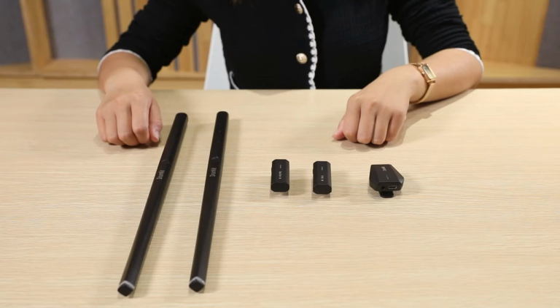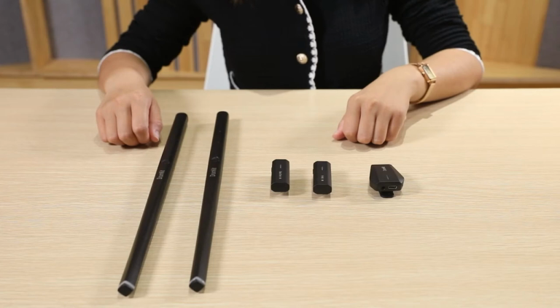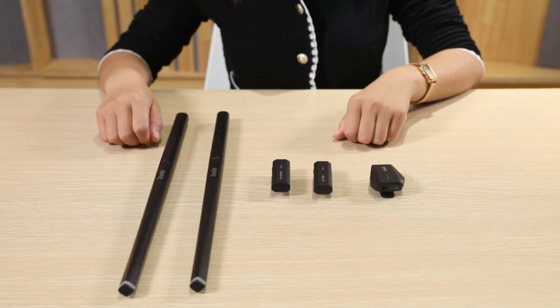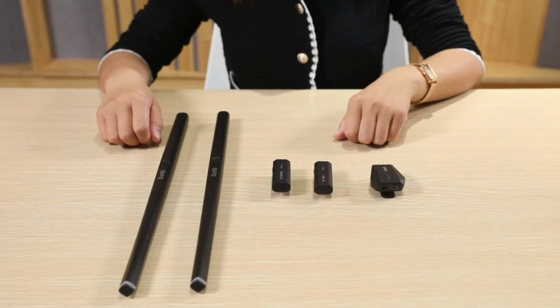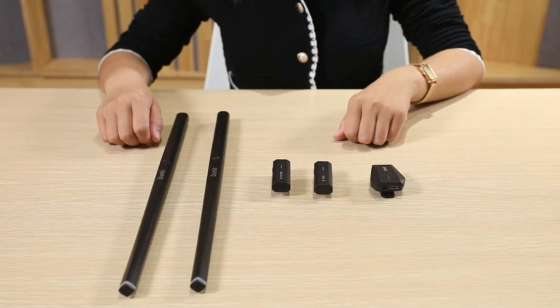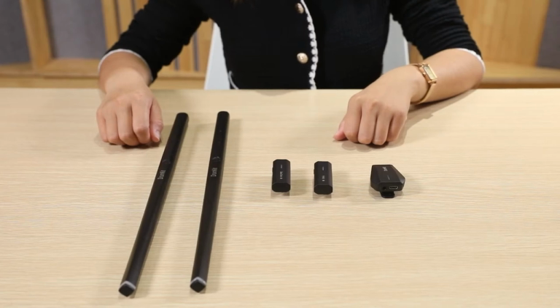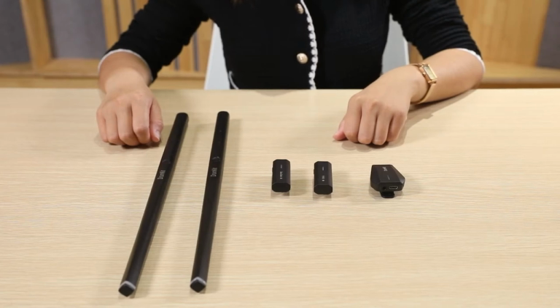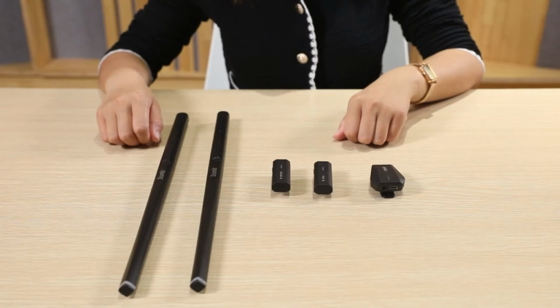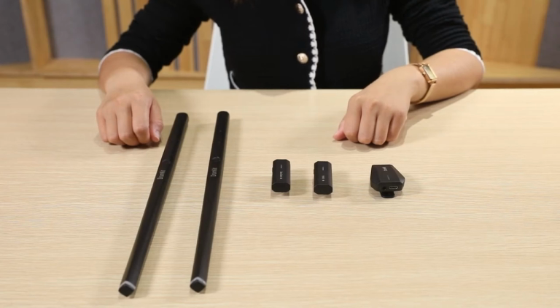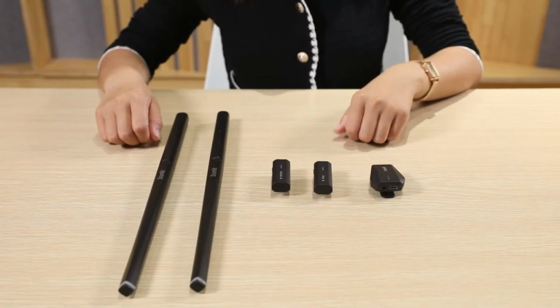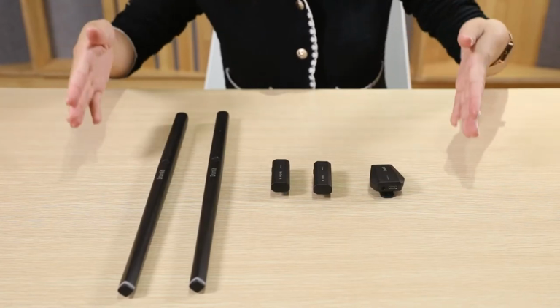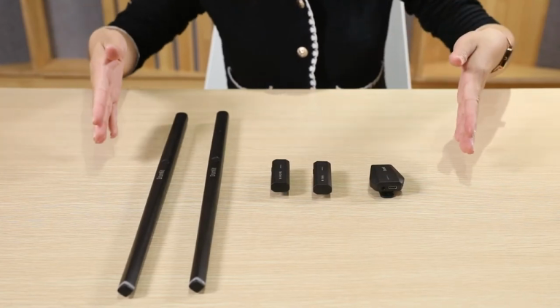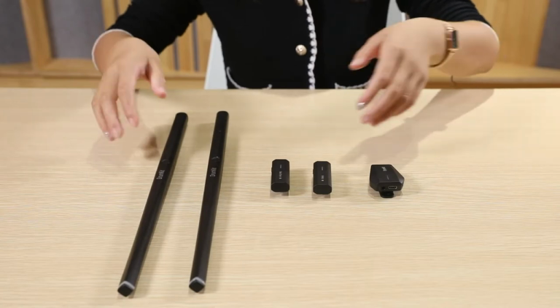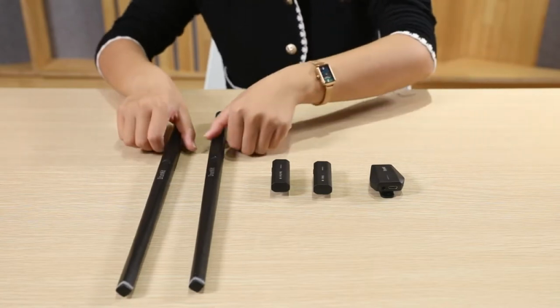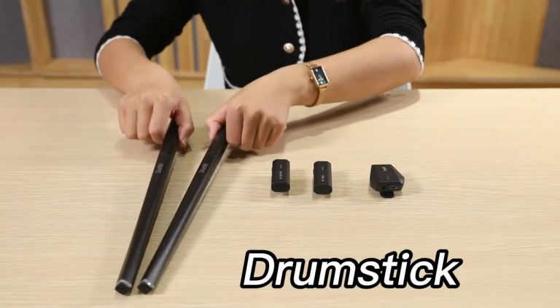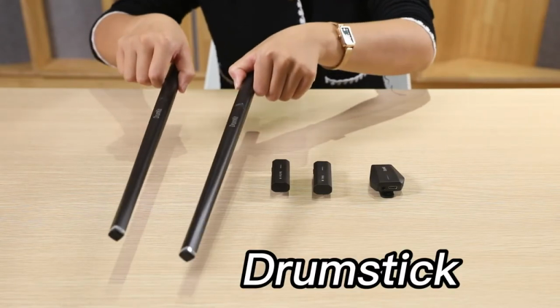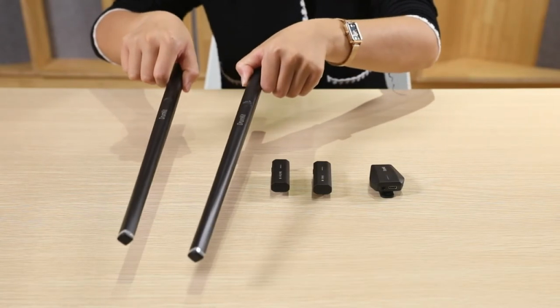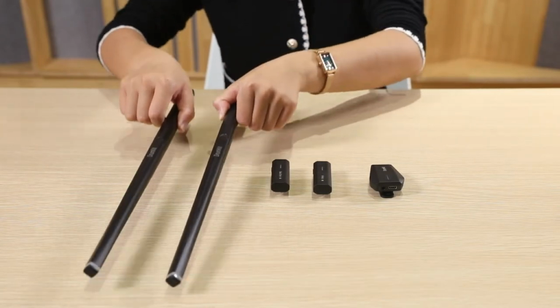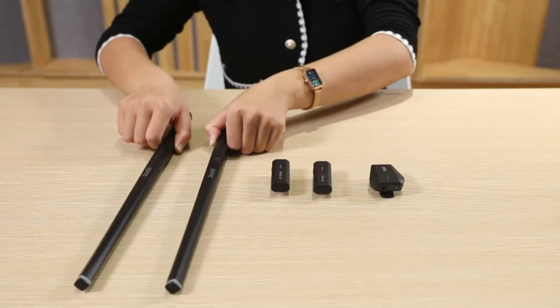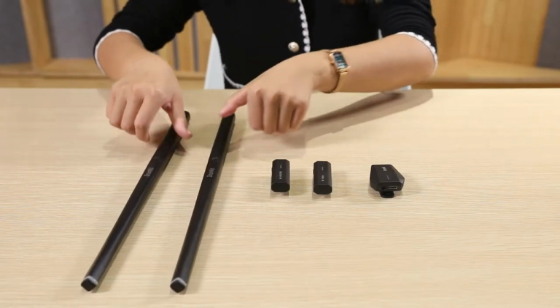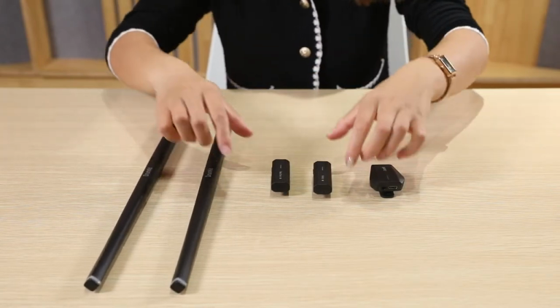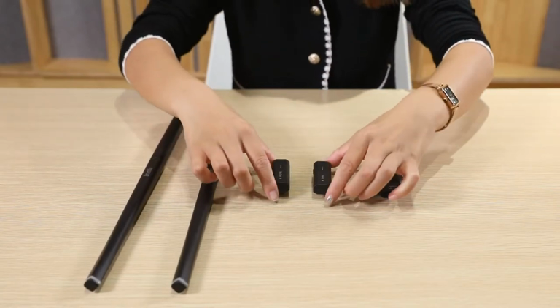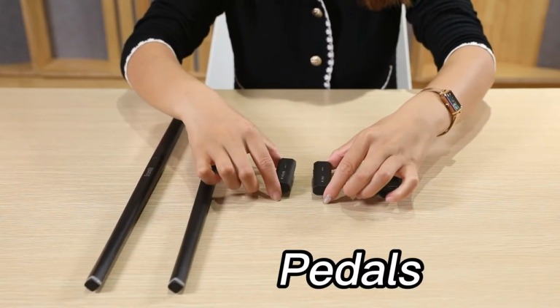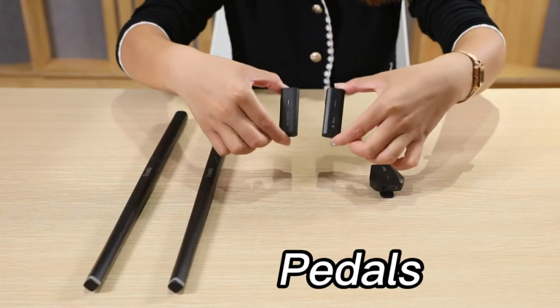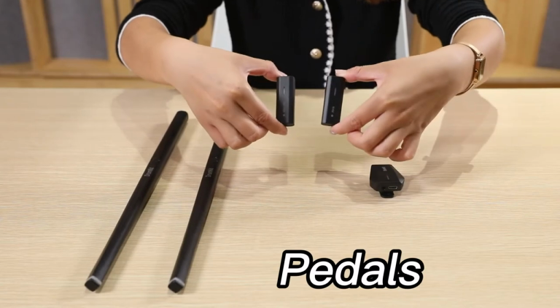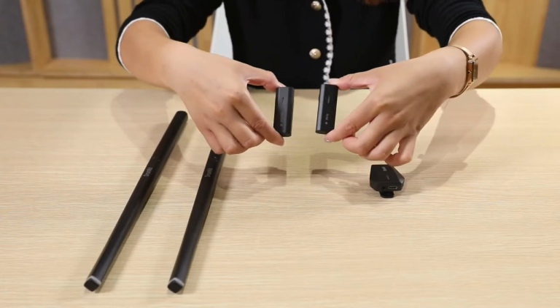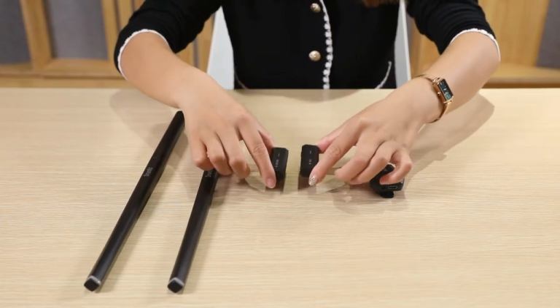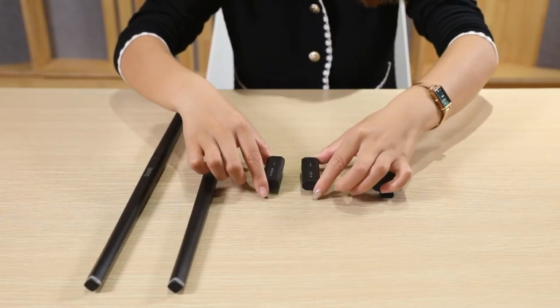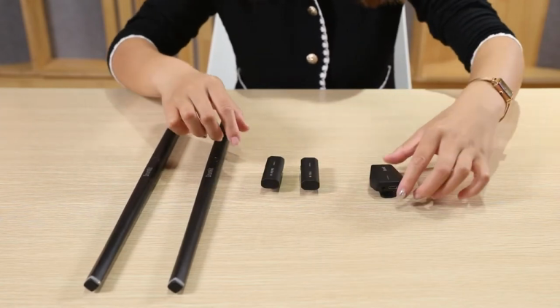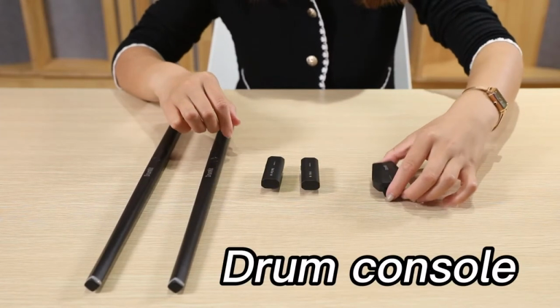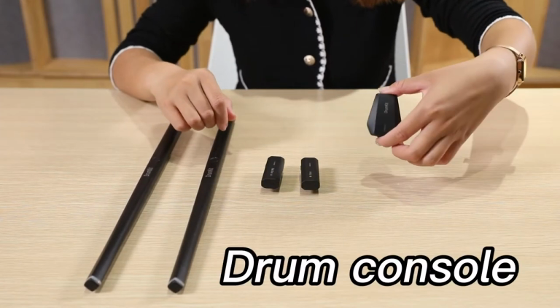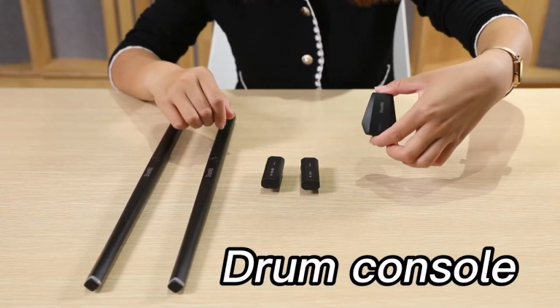I have to pull it out from the package. Then we can see that the drum kit has five components, including two drumsticks, left and right pedals, and a drum console.